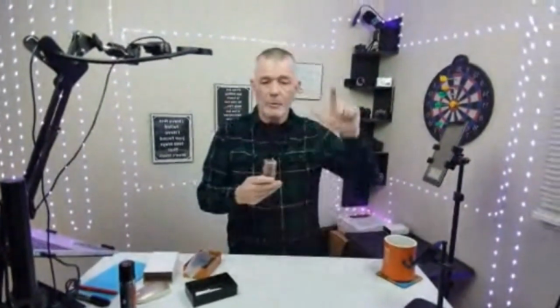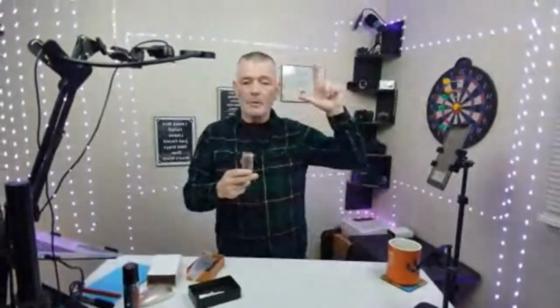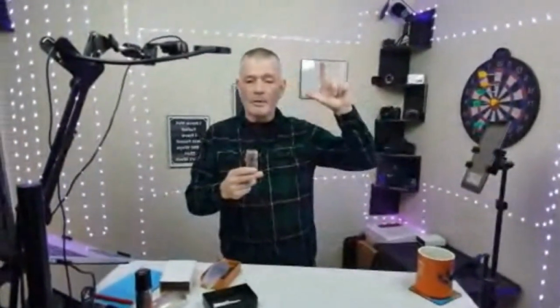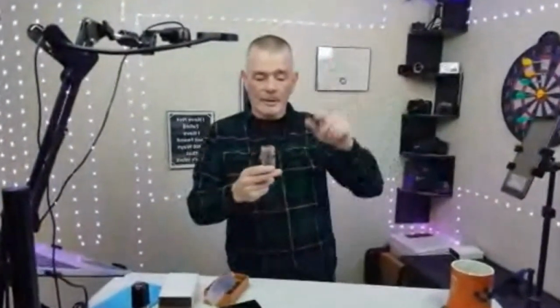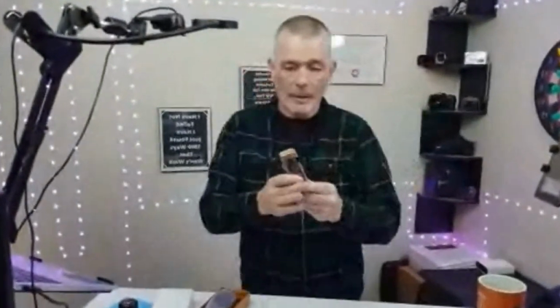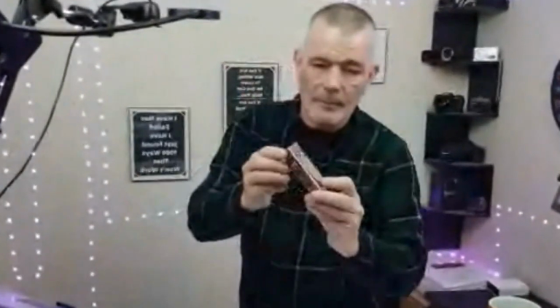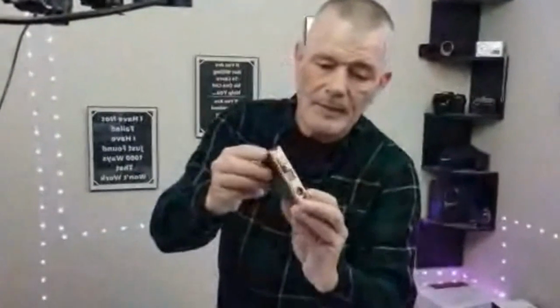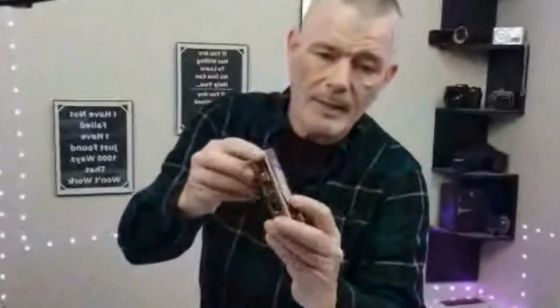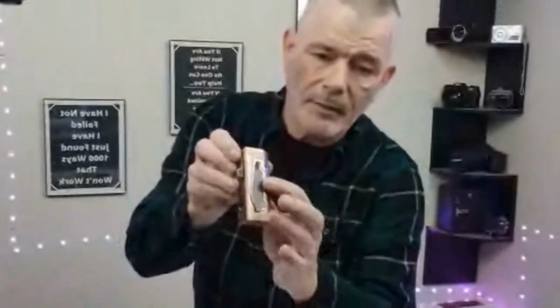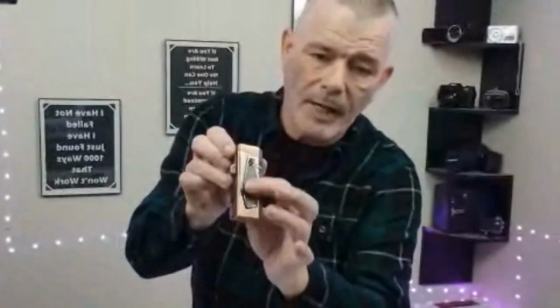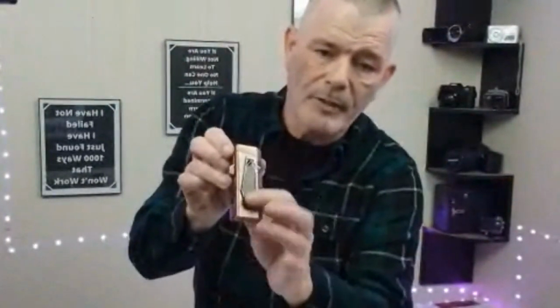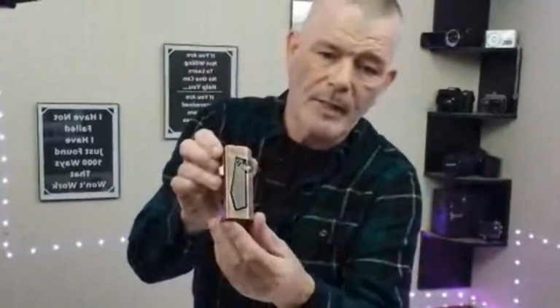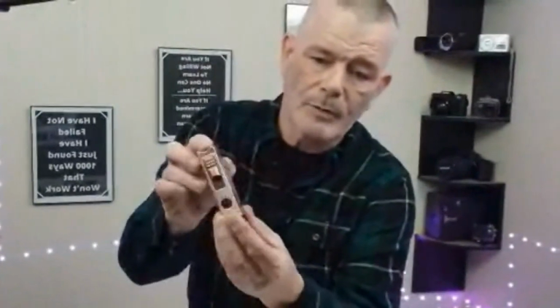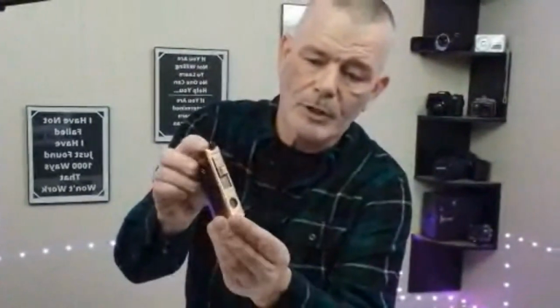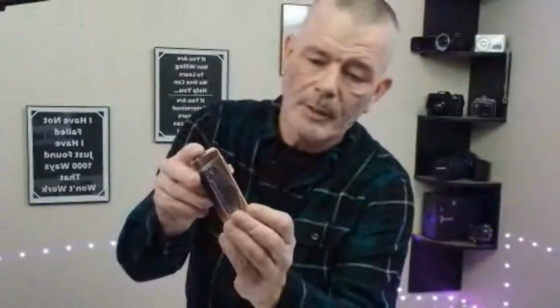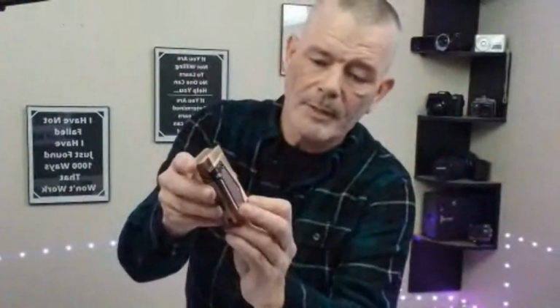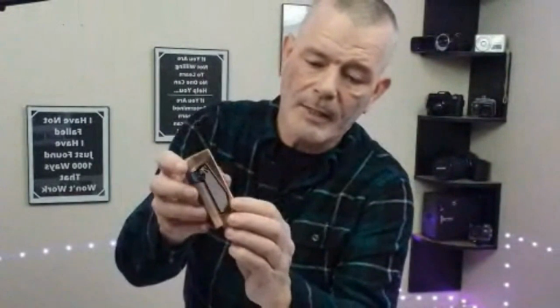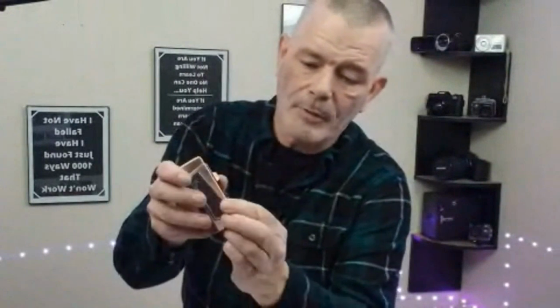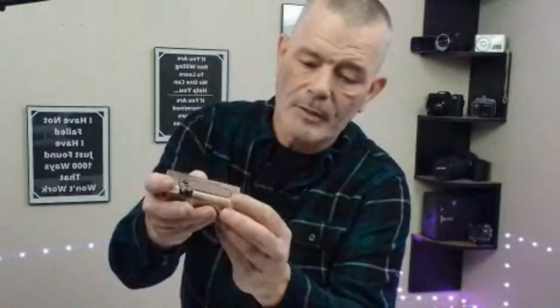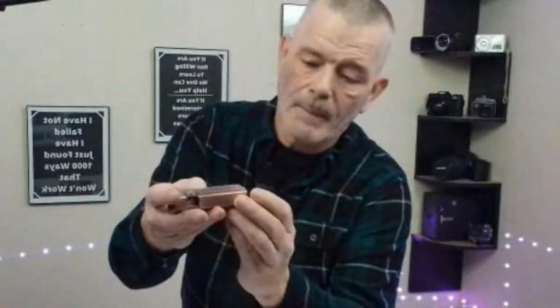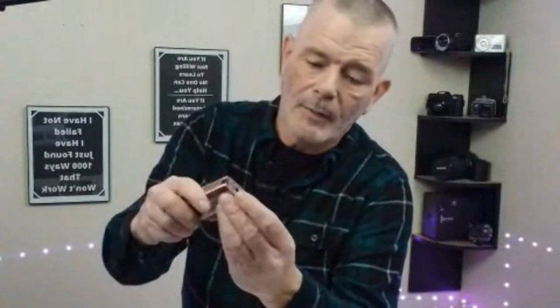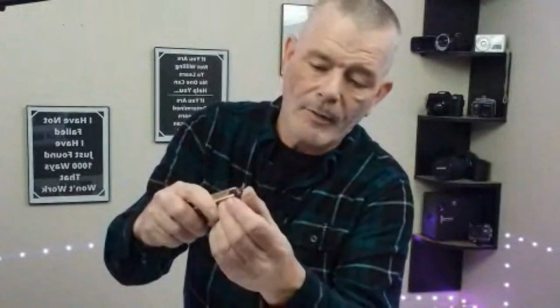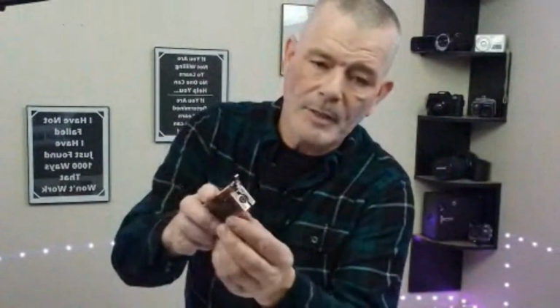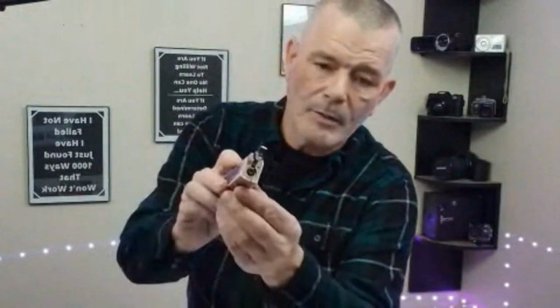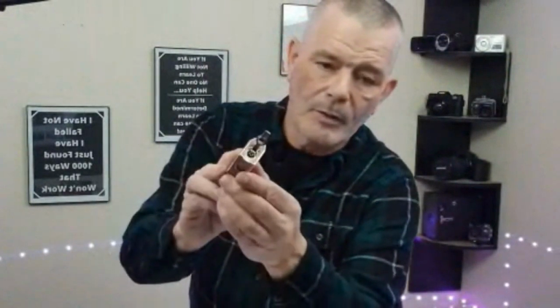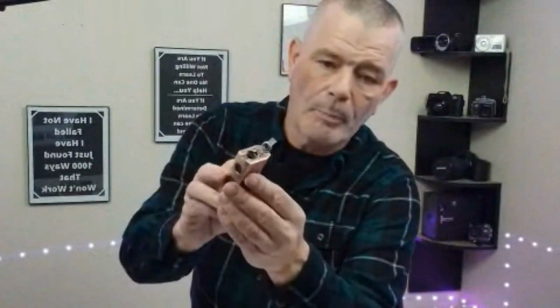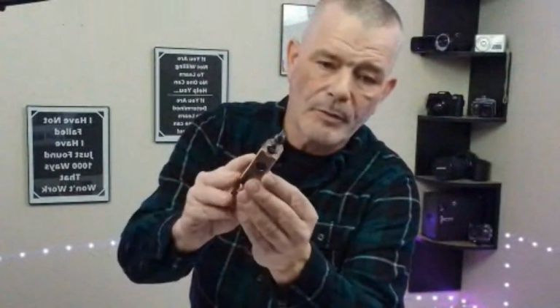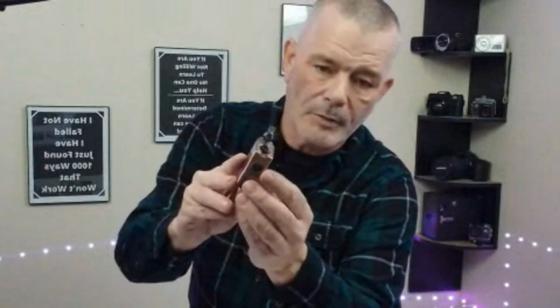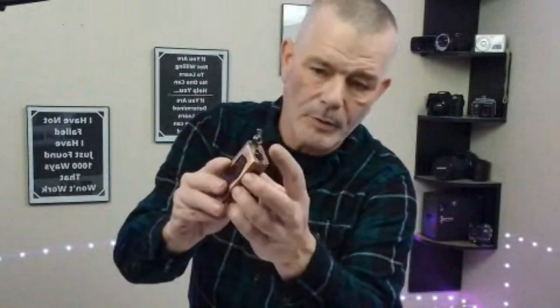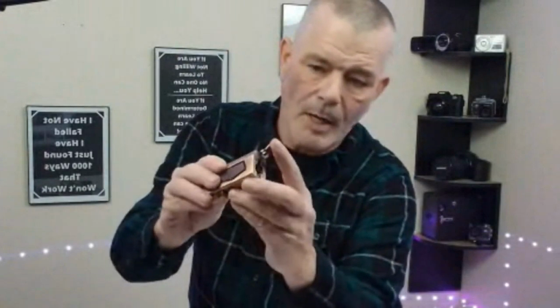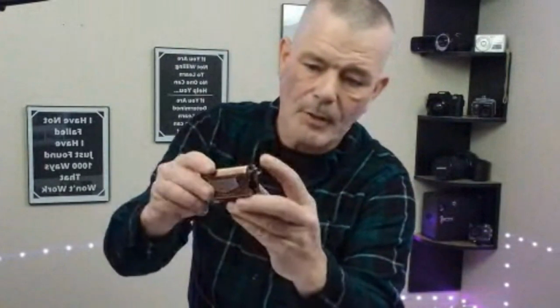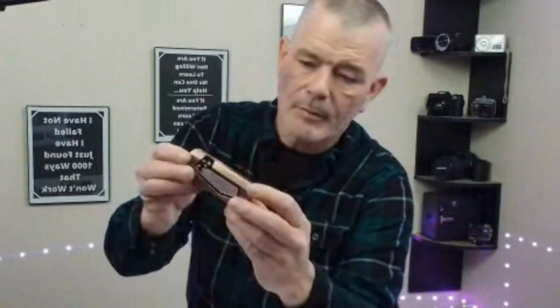I want to zoom in and show you the finish on this thing. It's got a nice textured finish, looks really sharp — kind of copper-ish. Down here it's got your hole punch for the cigar, so you can punch a hole in the bottom of the cigar.